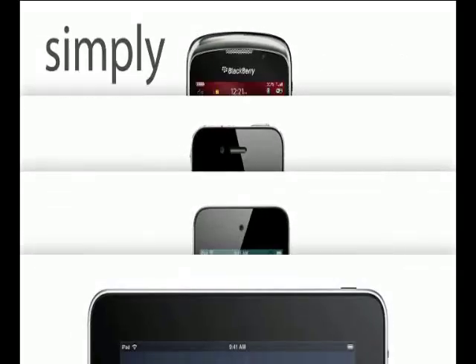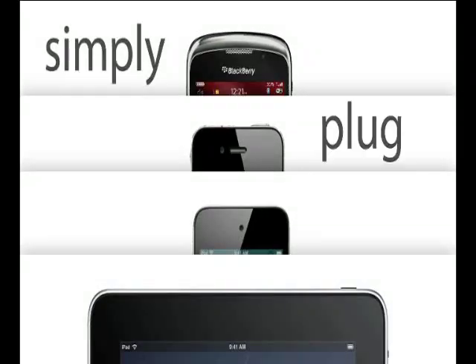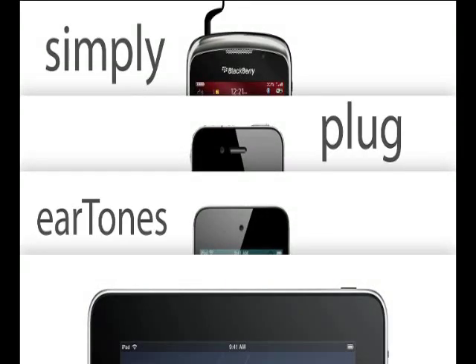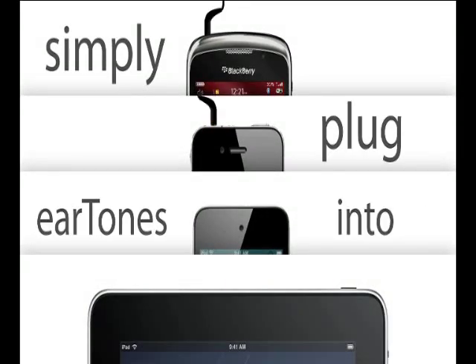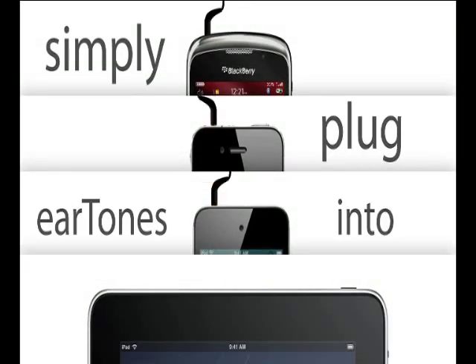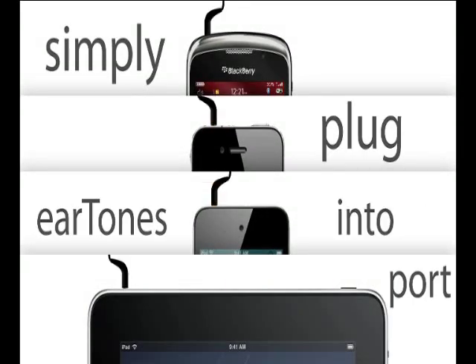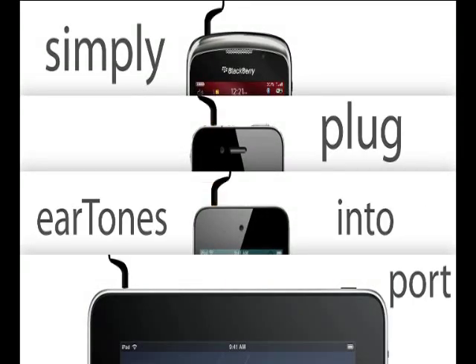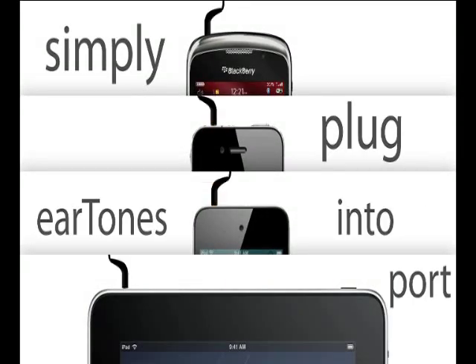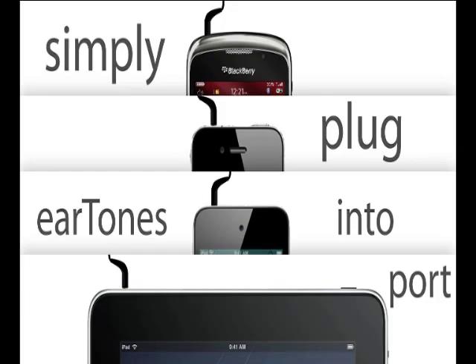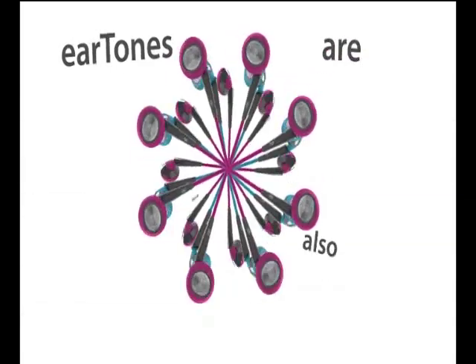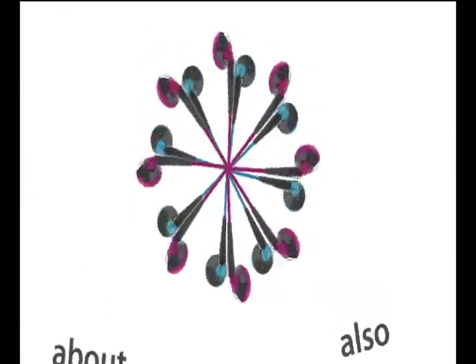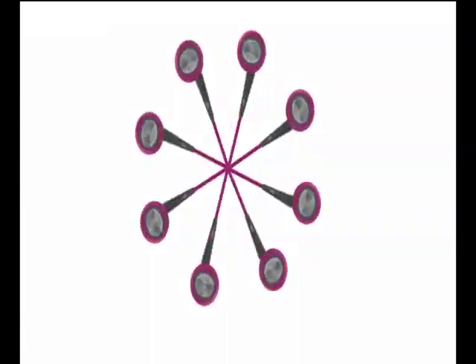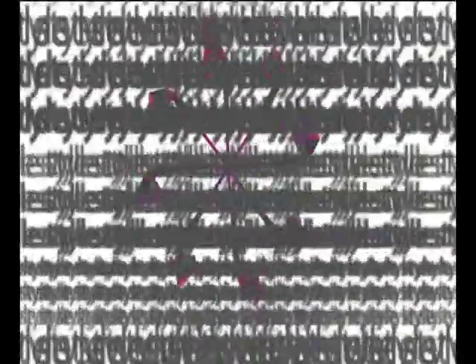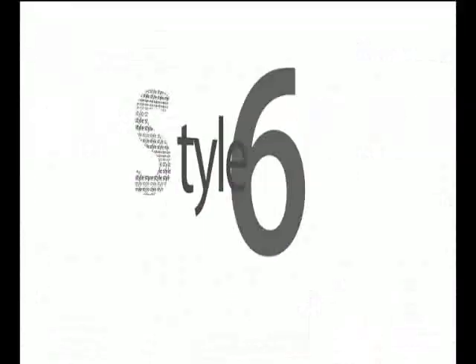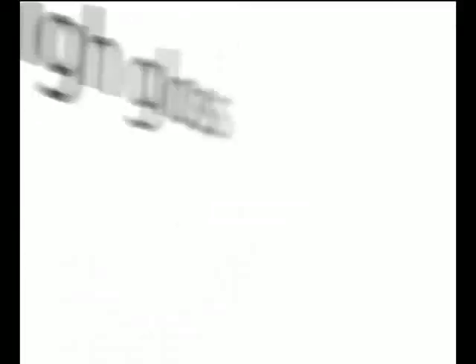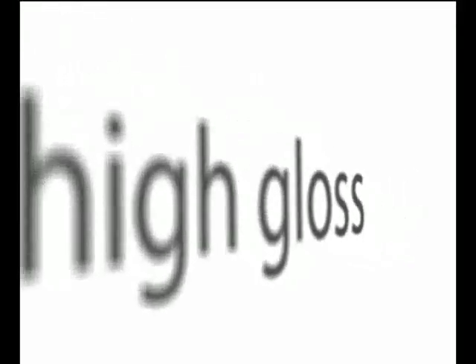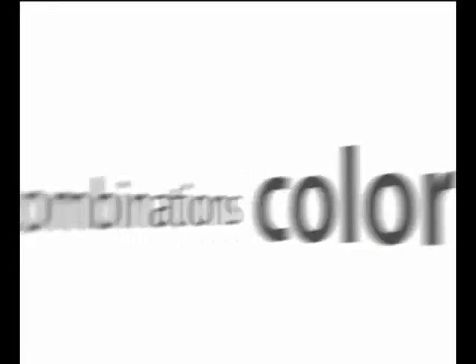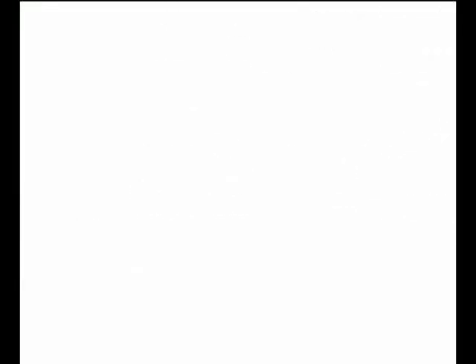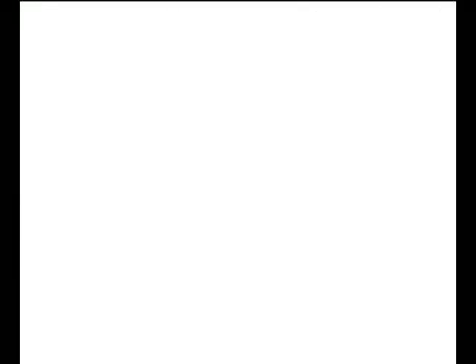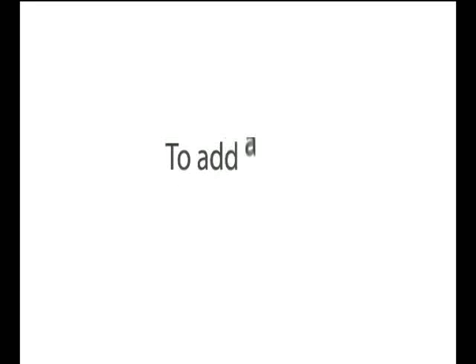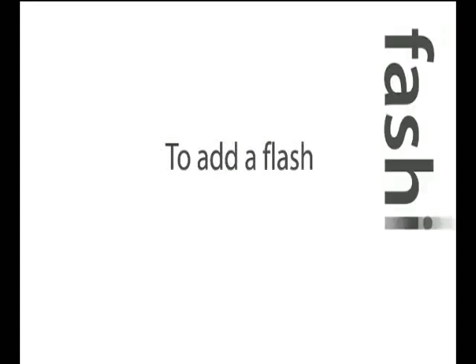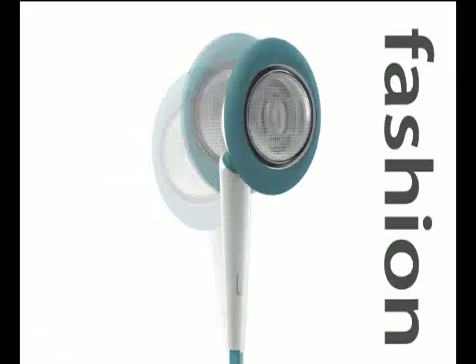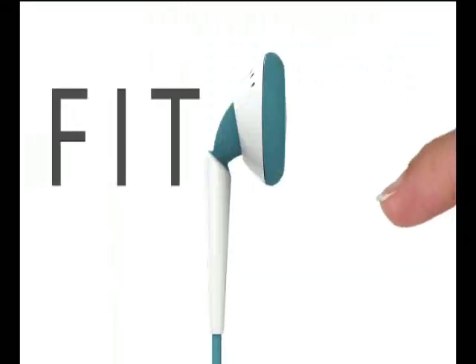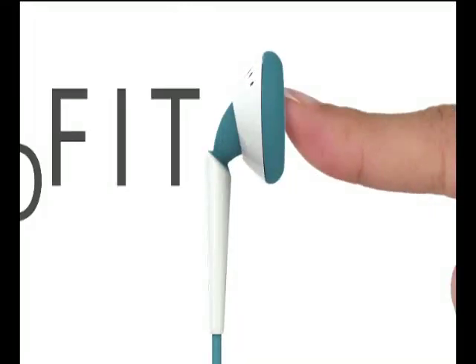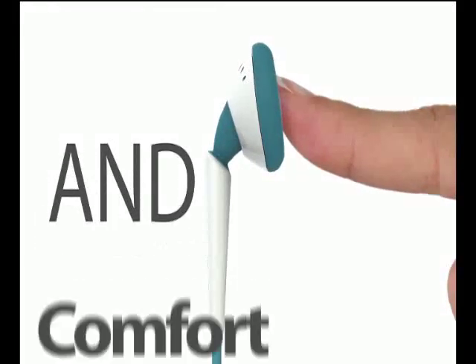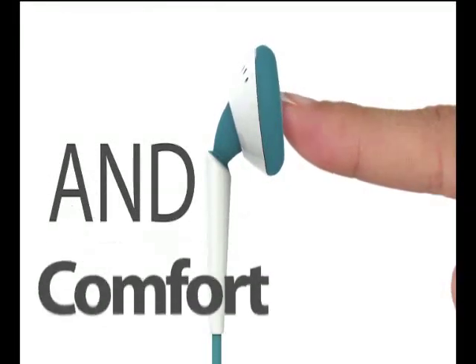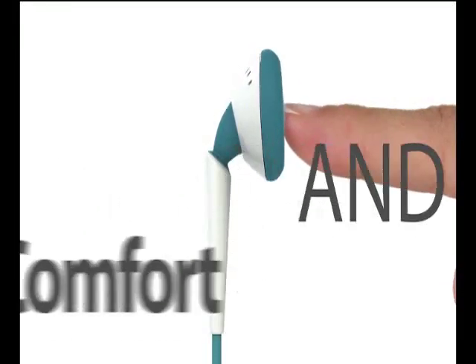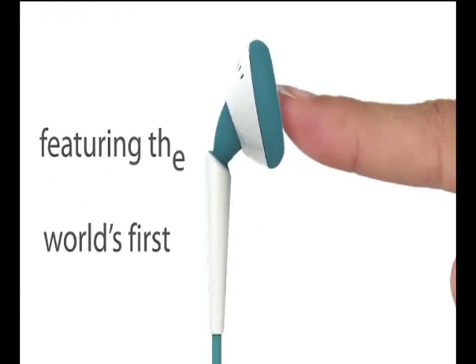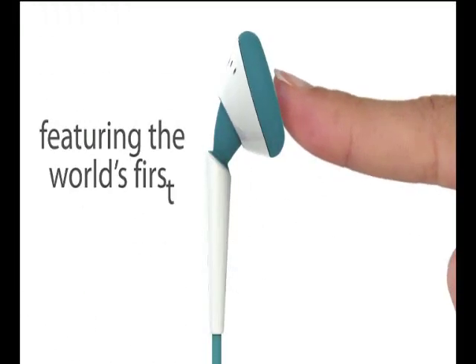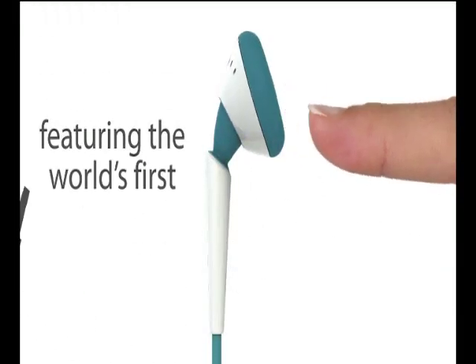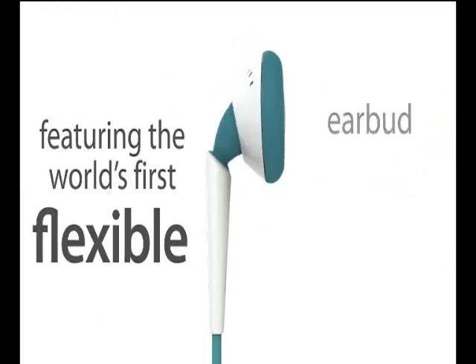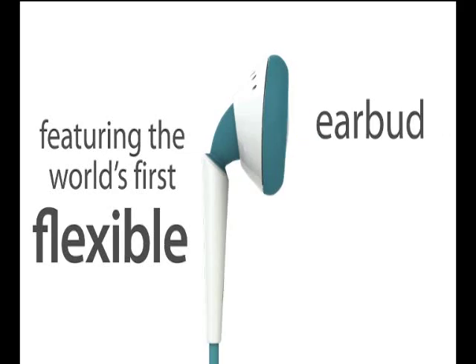Simply plug Eartones into the earphone's port and you're good to go. Eartones are also about style, with six fun high-gloss color combinations to add a flash of fashion, featuring the world's first flexible earbud.